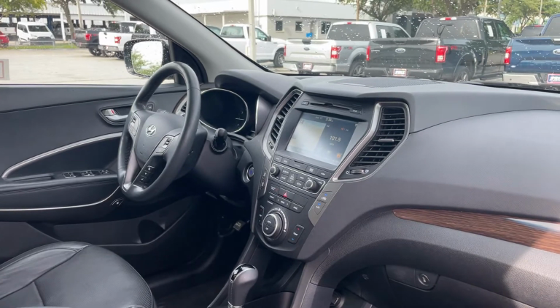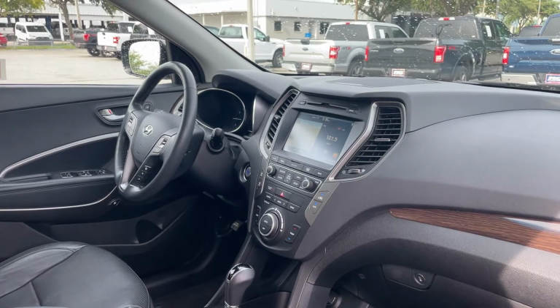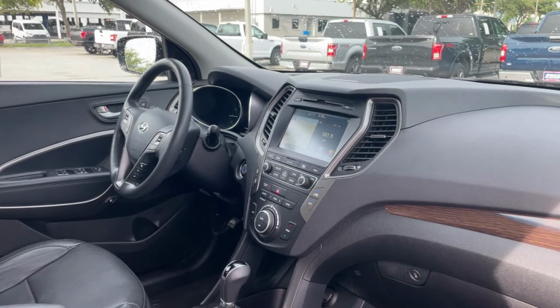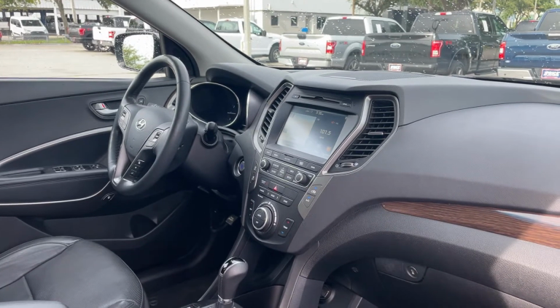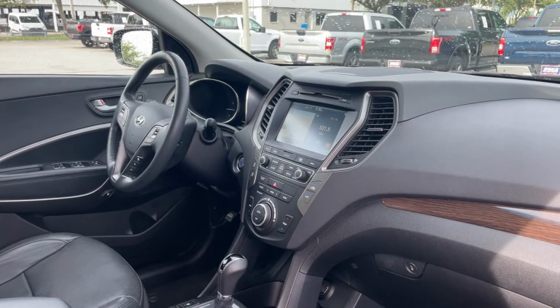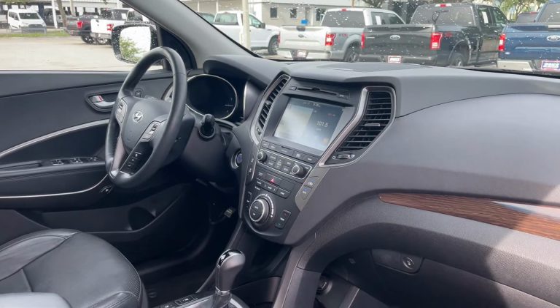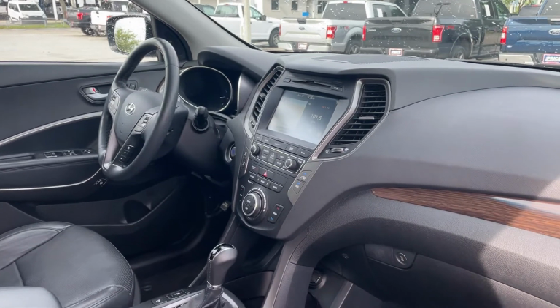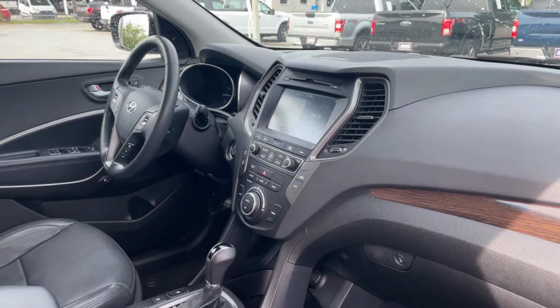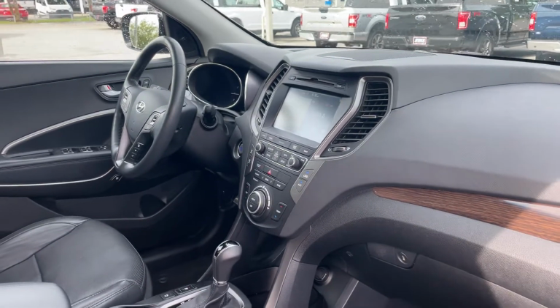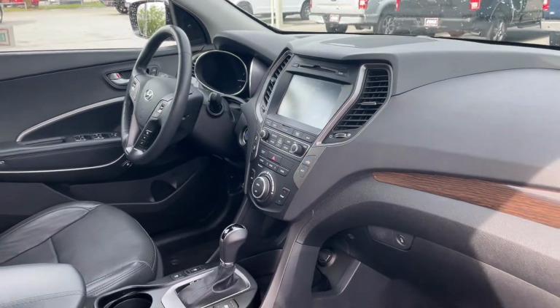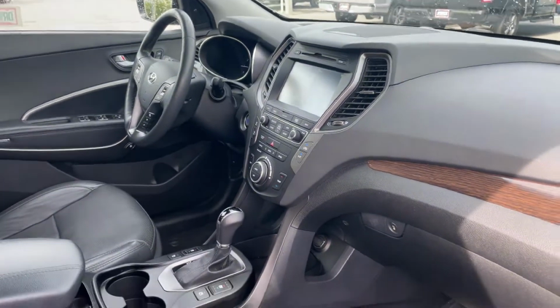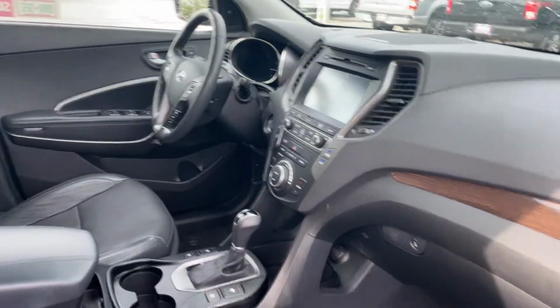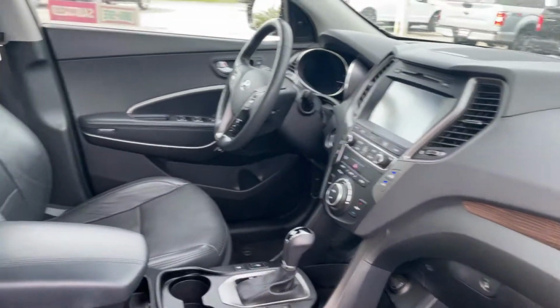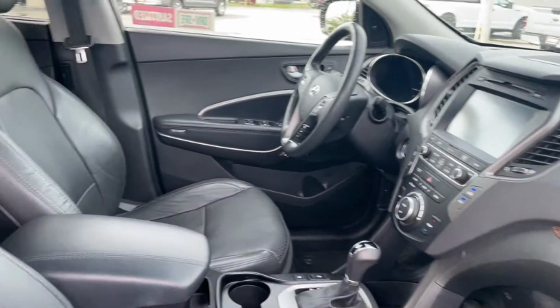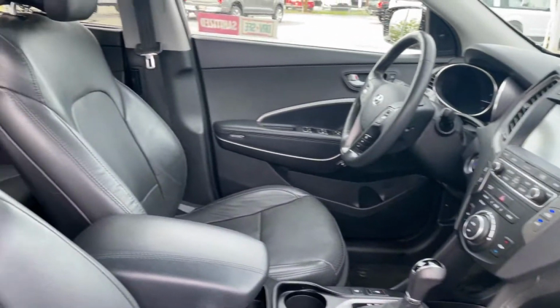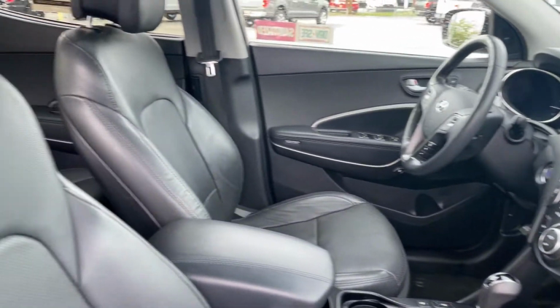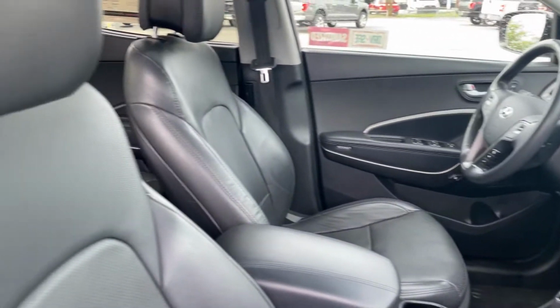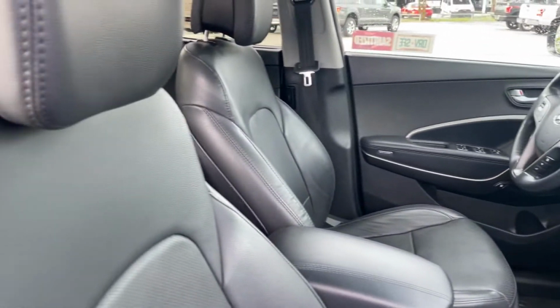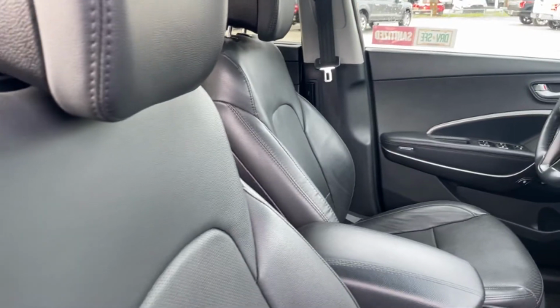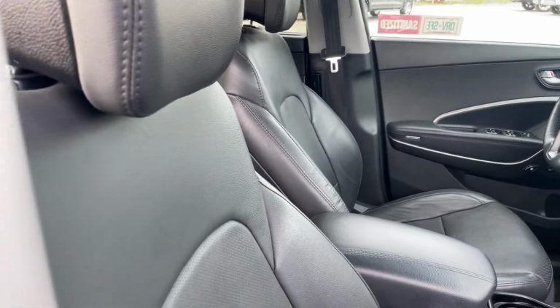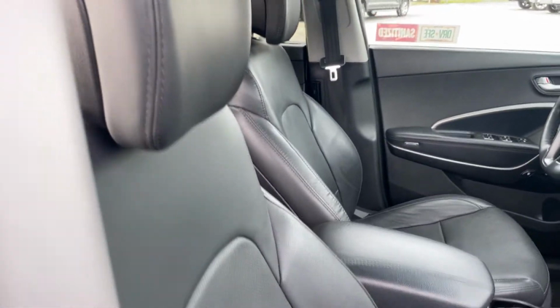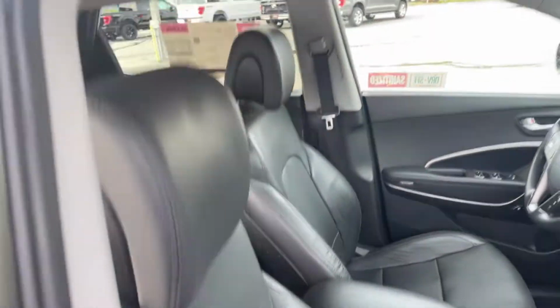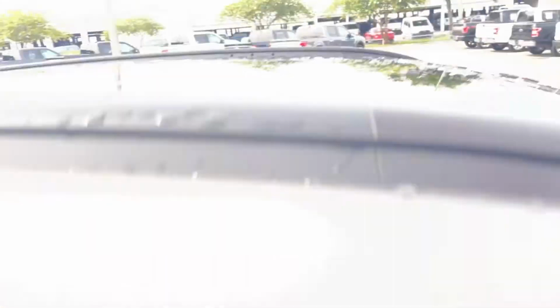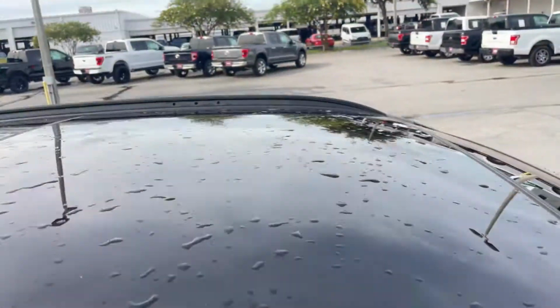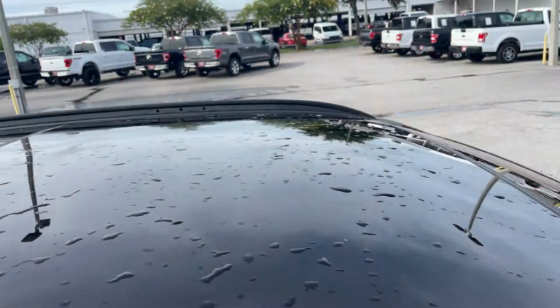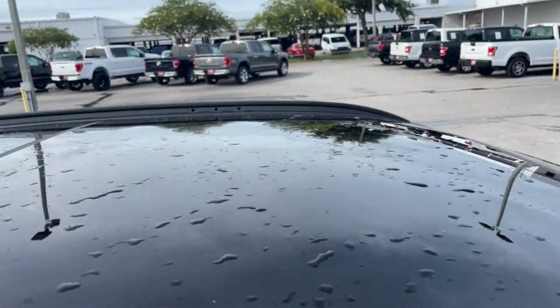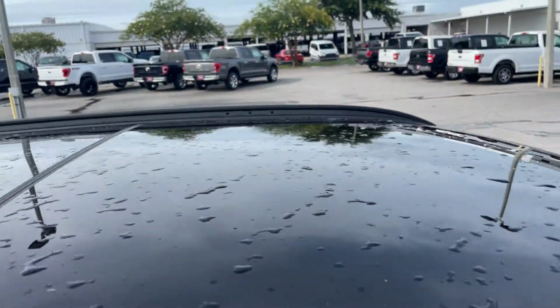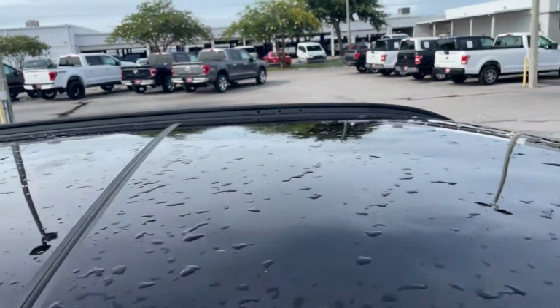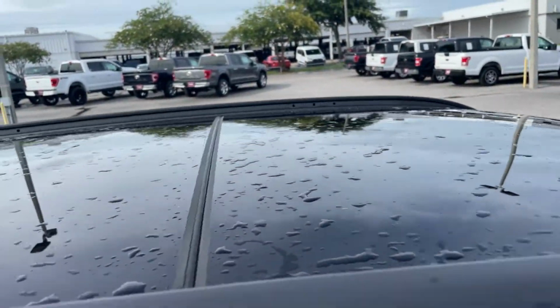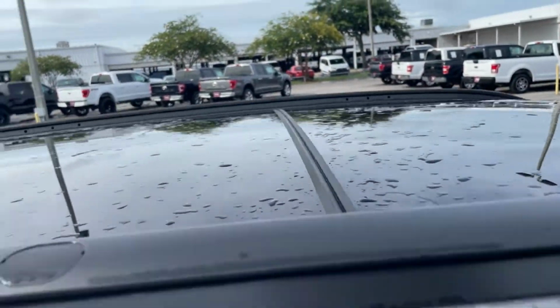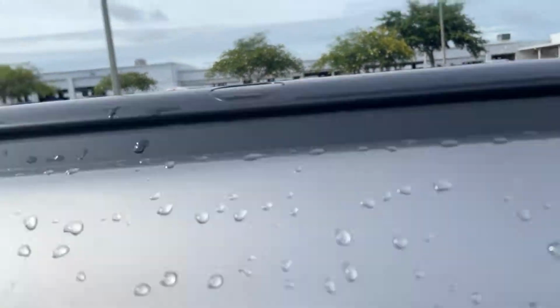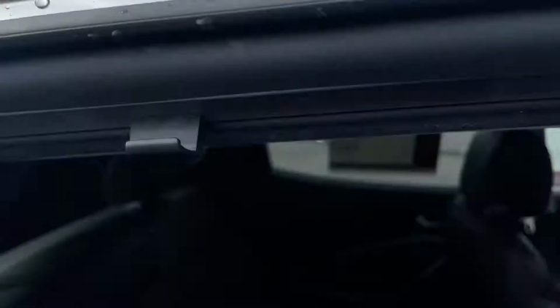It also features electronic climate control, heated and cooled seats, USB for your phone, CD player, and traction control.